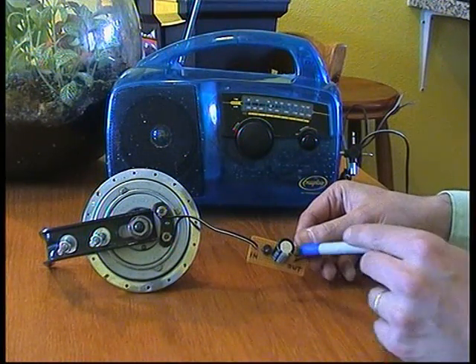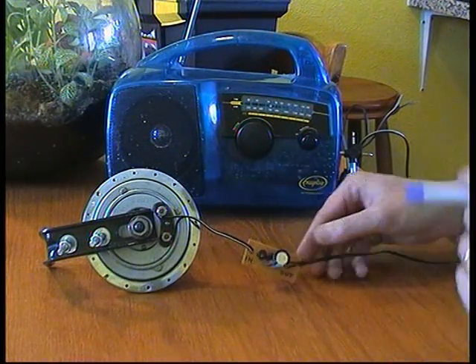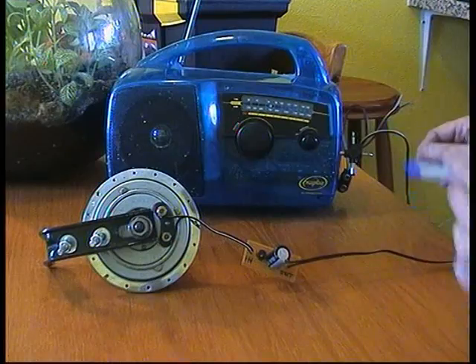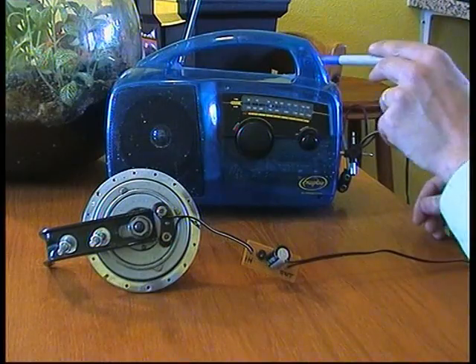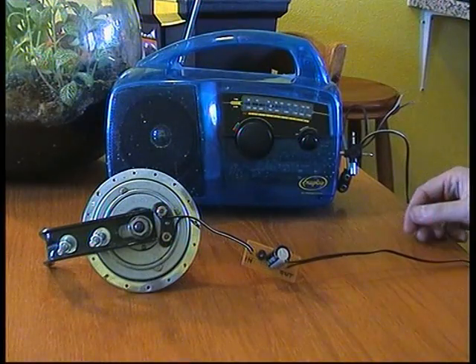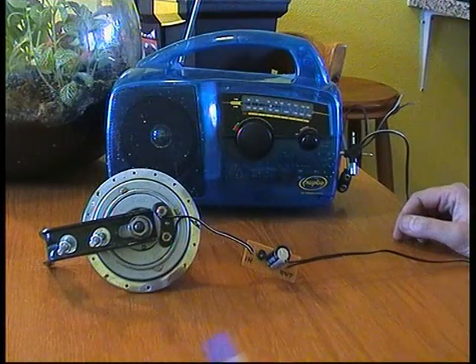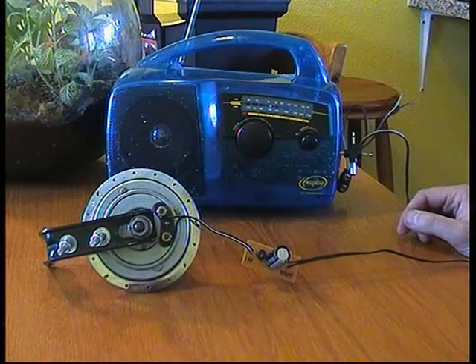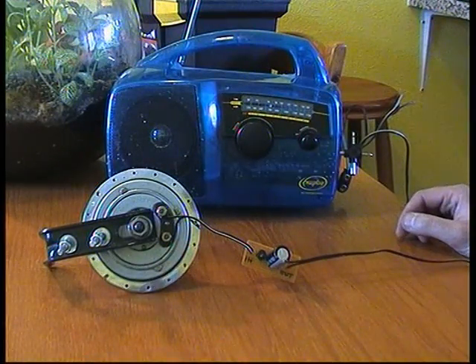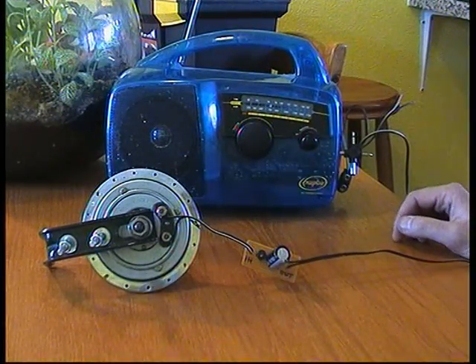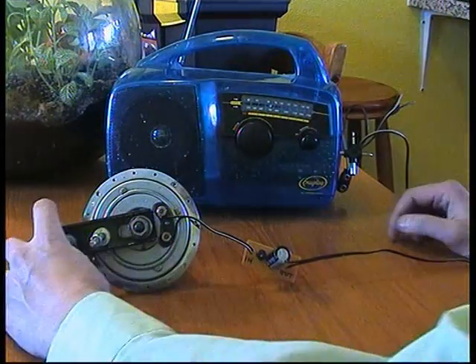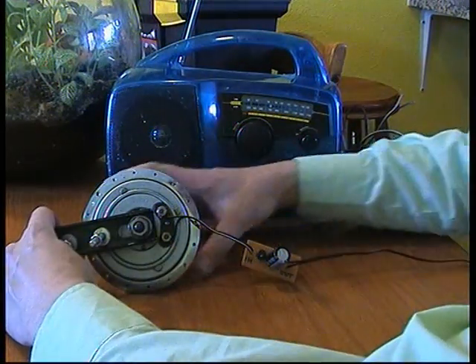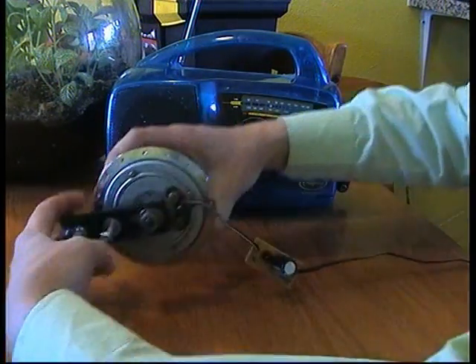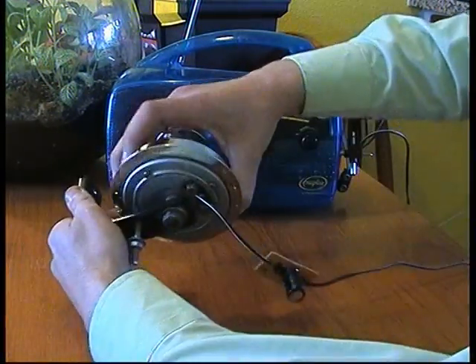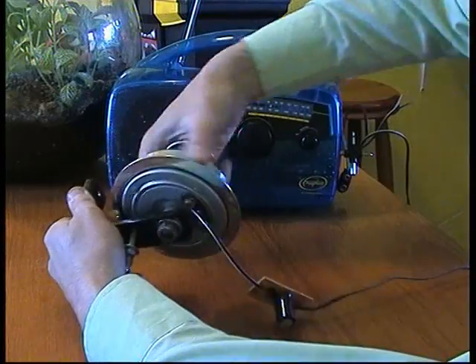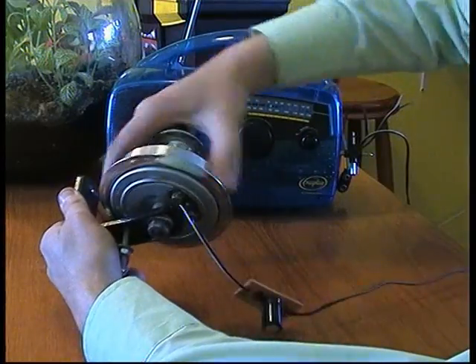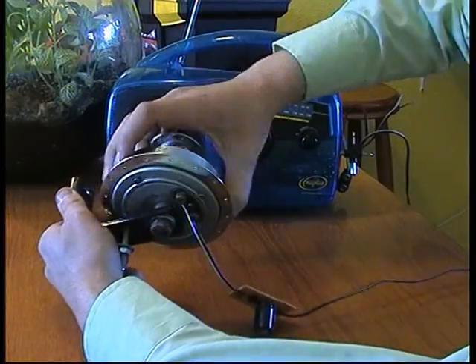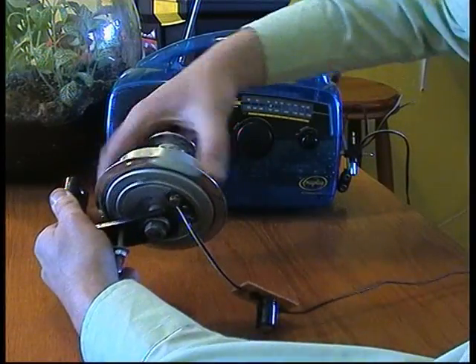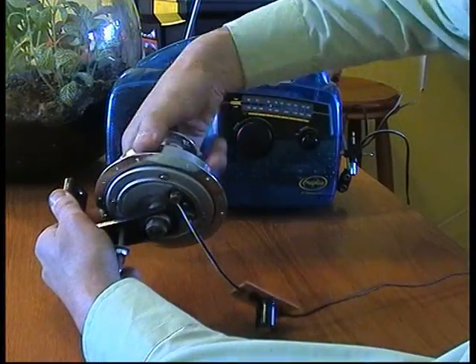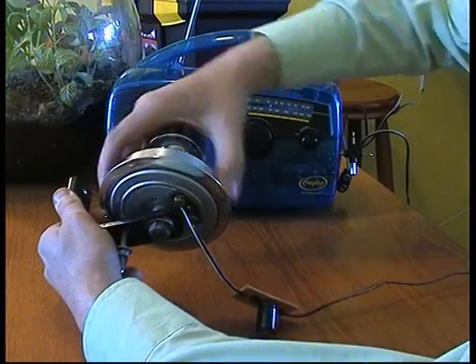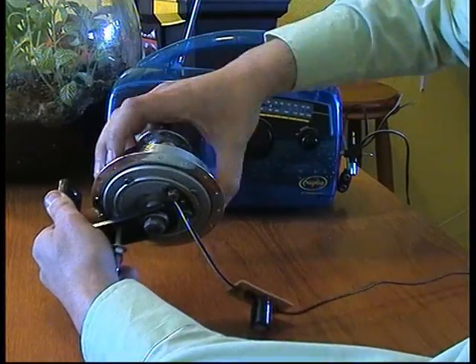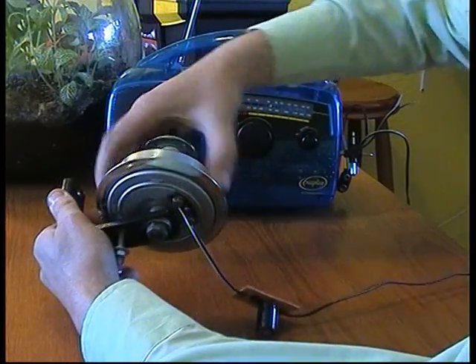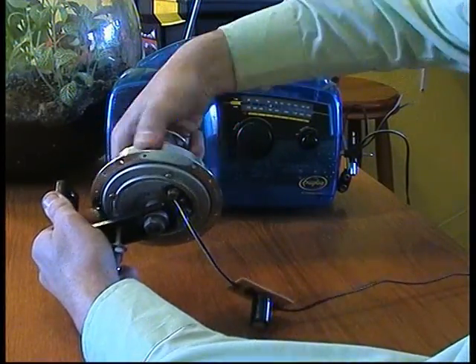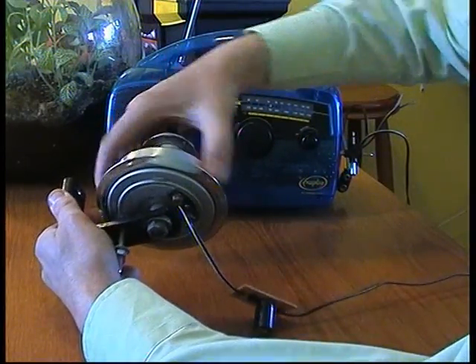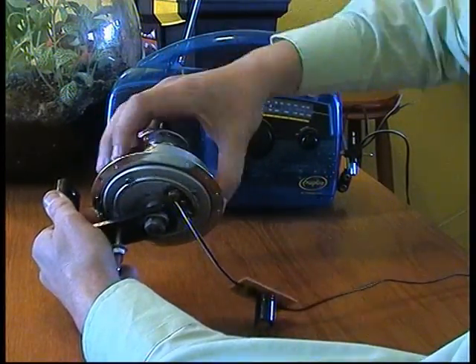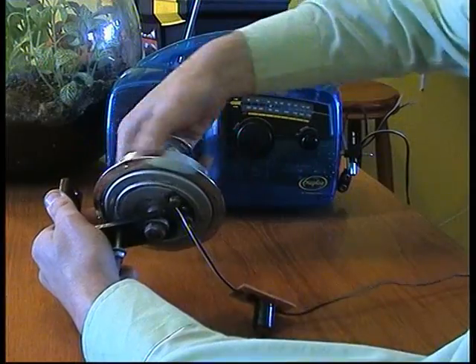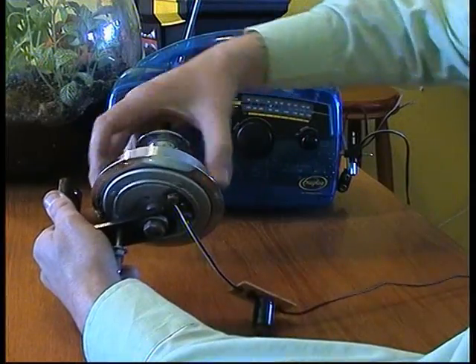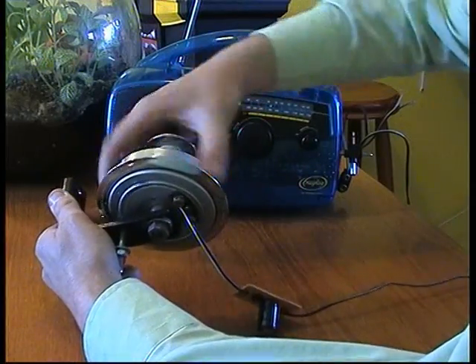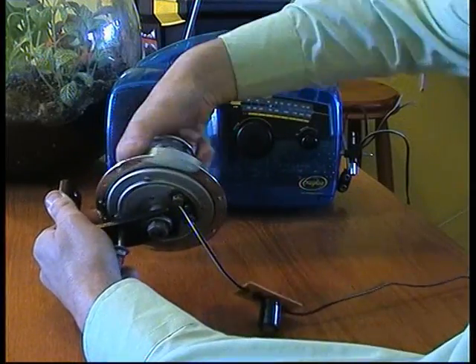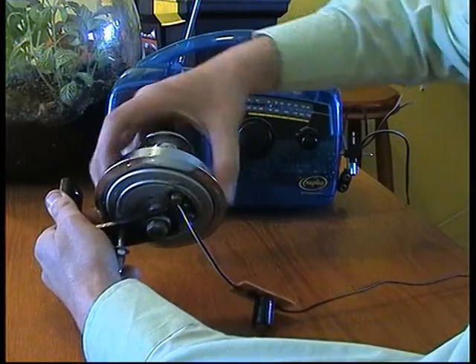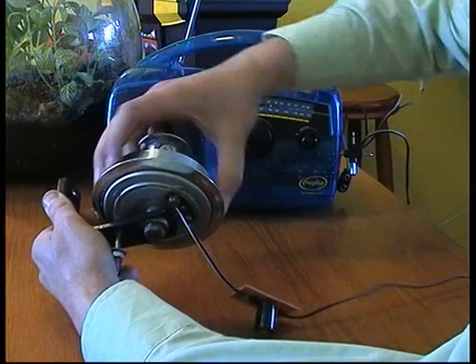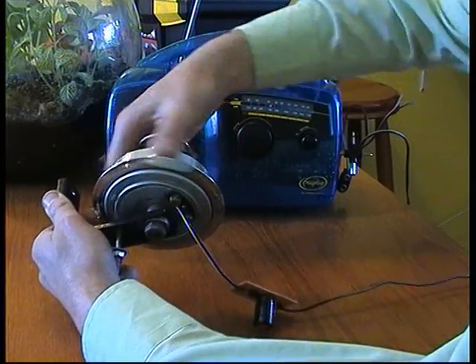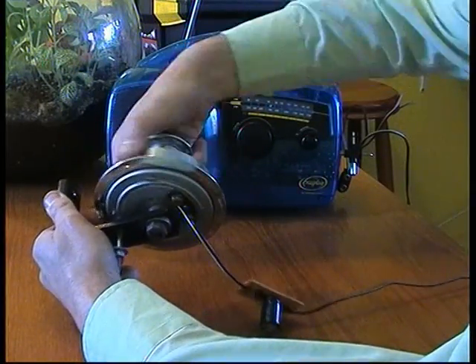The output is then going into a radio, so I can now demonstrate the Dyno Hub working. As you can see, it doesn't matter which way round you twist the Dyno Hub, because the rectifier is converting it to direct current.